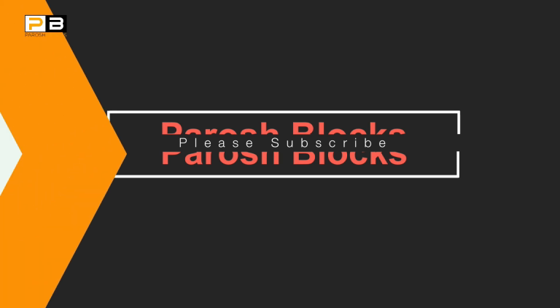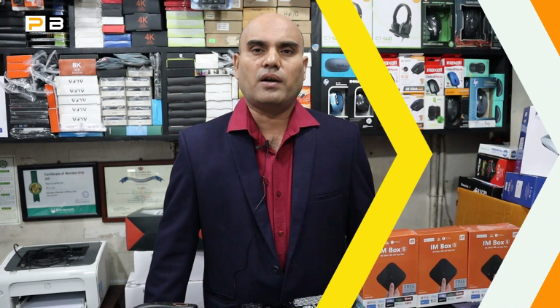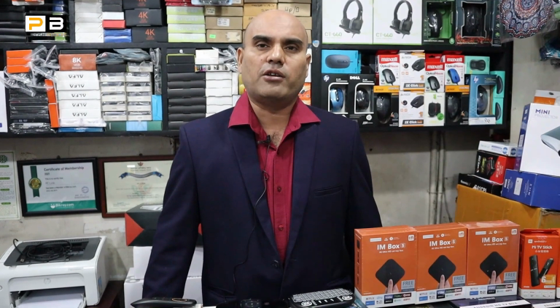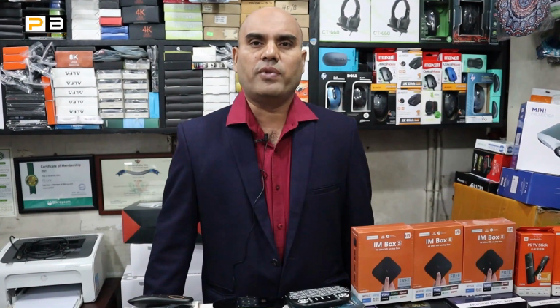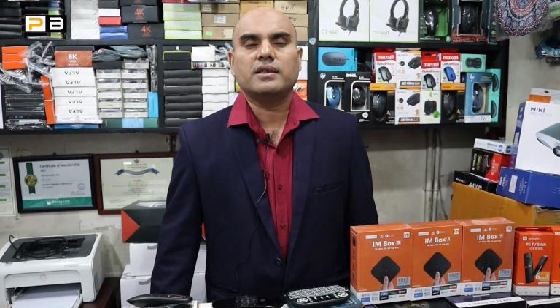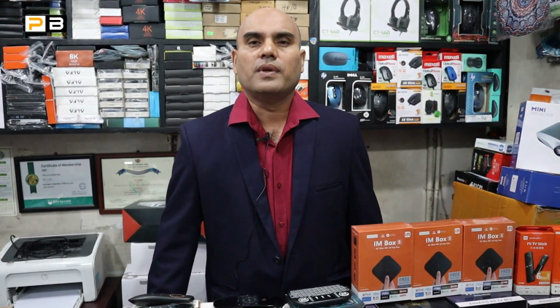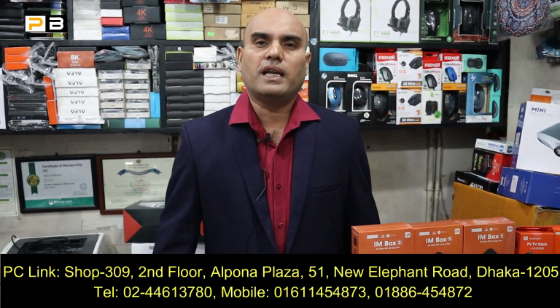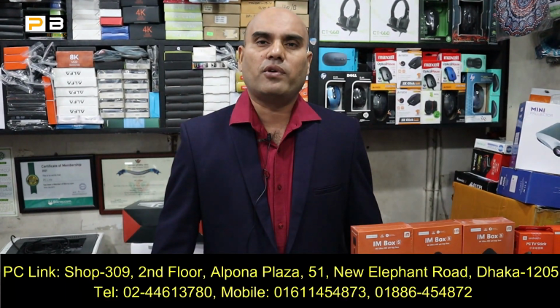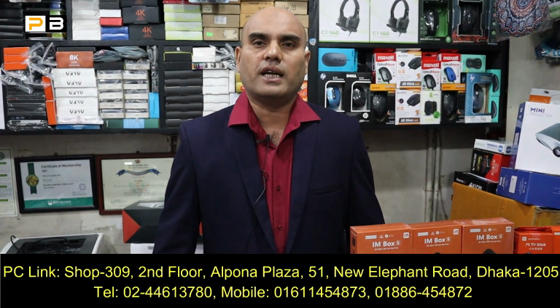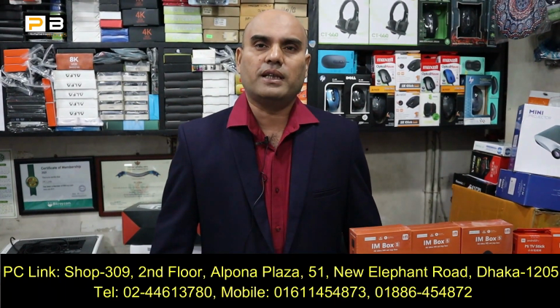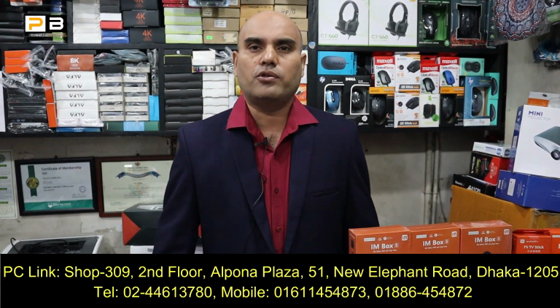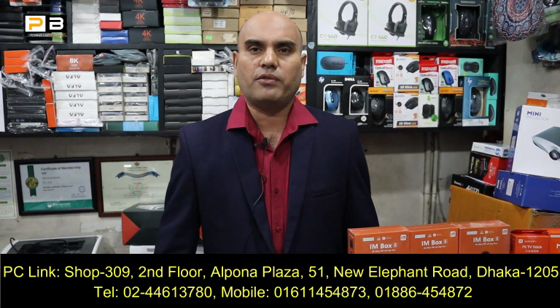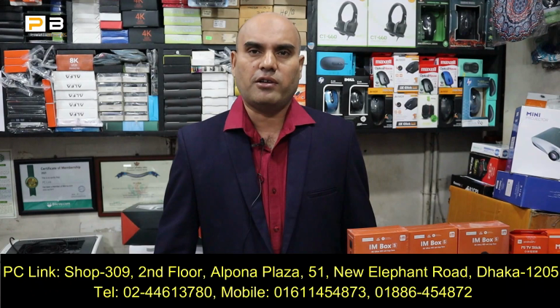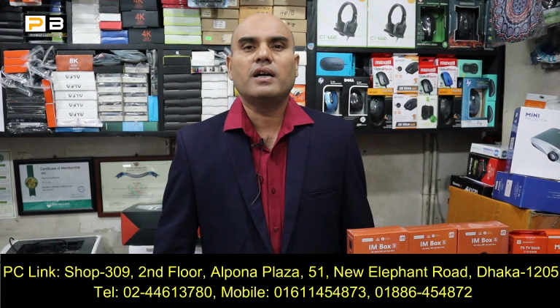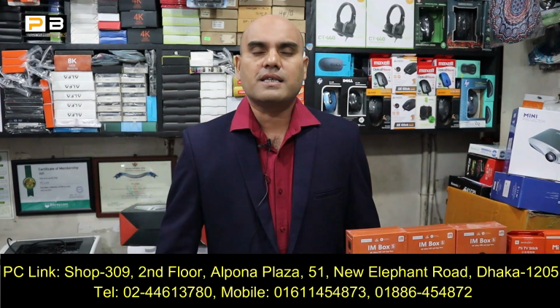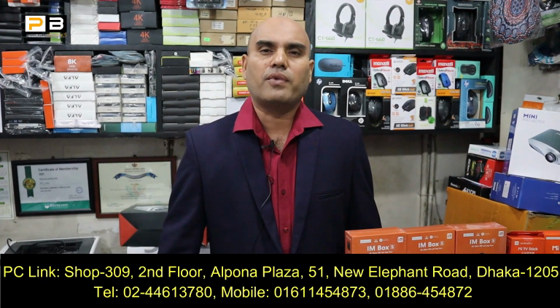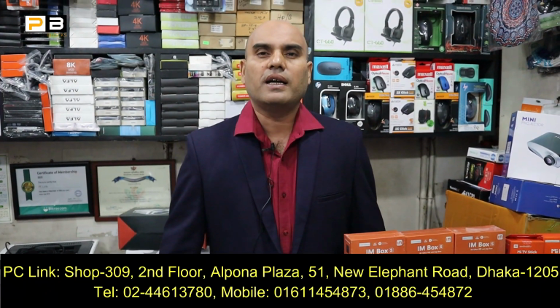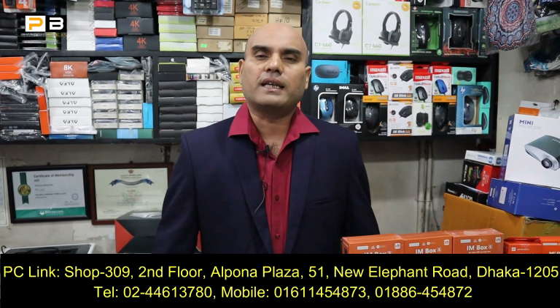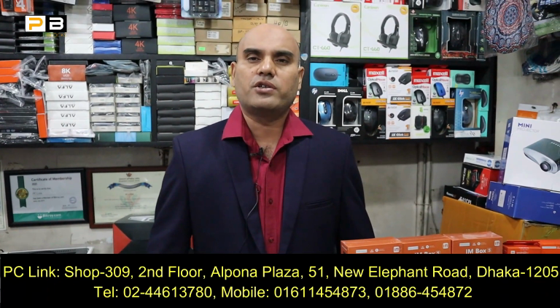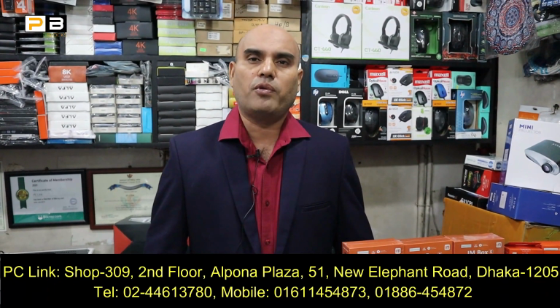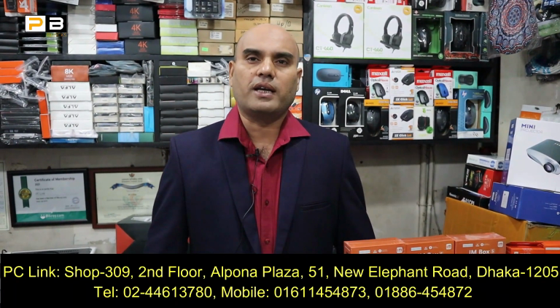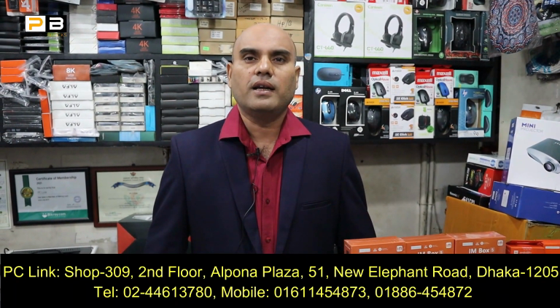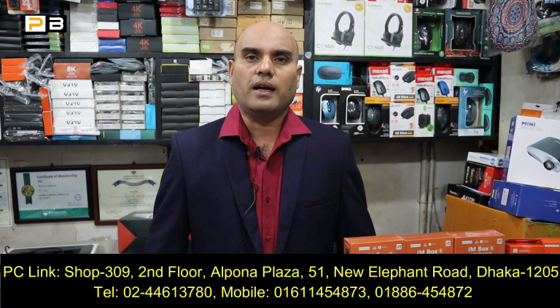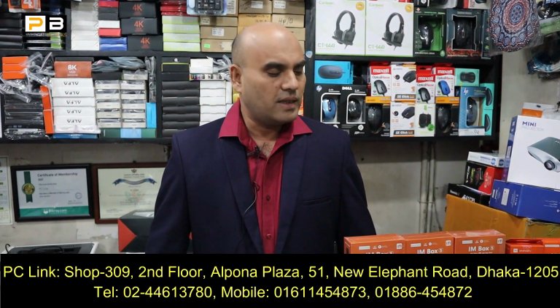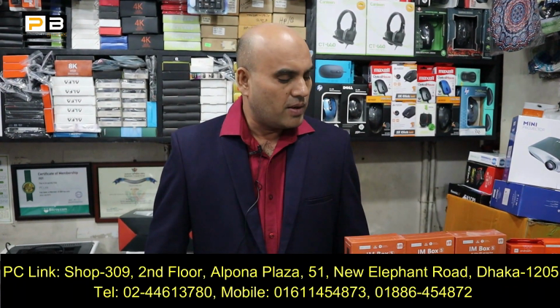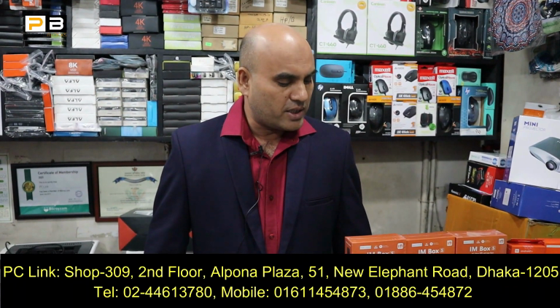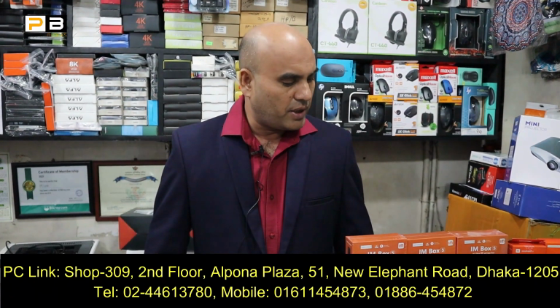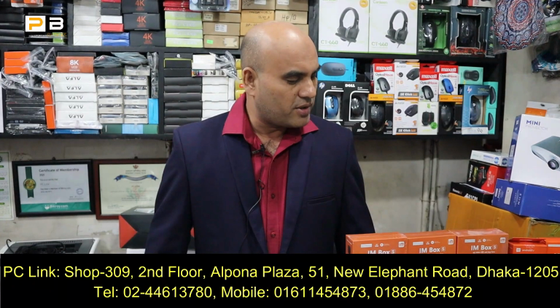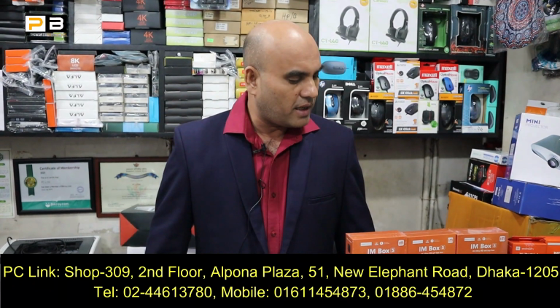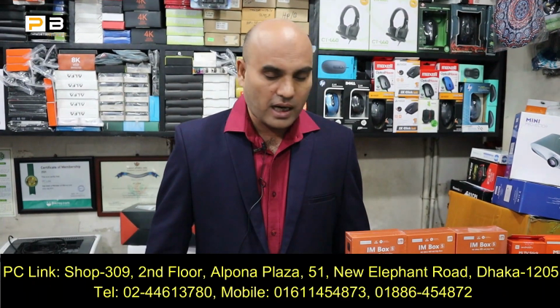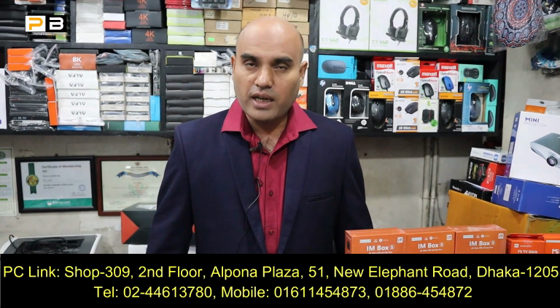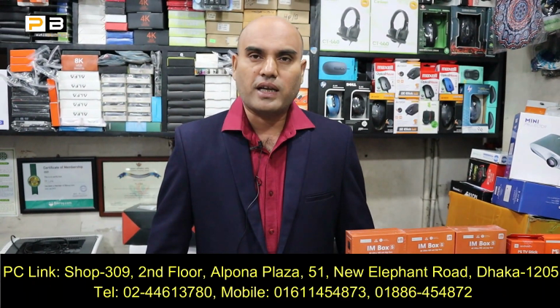Hello everyone, welcome to PC Linker. Today we have the best TV Box collection.